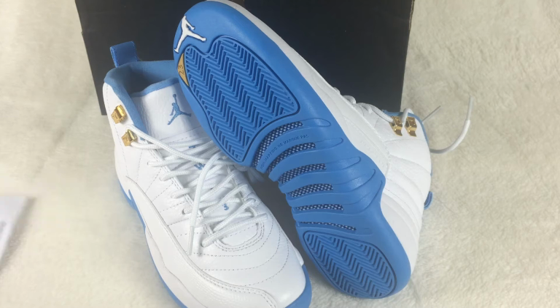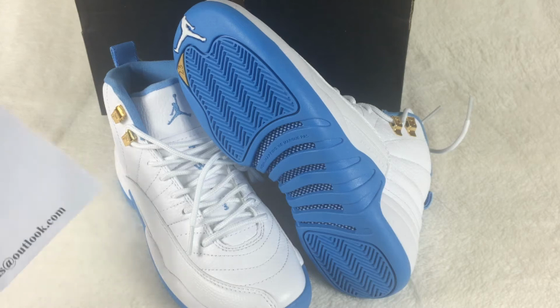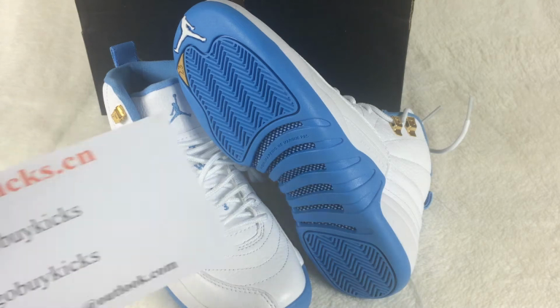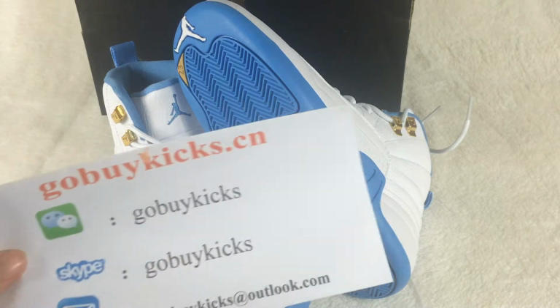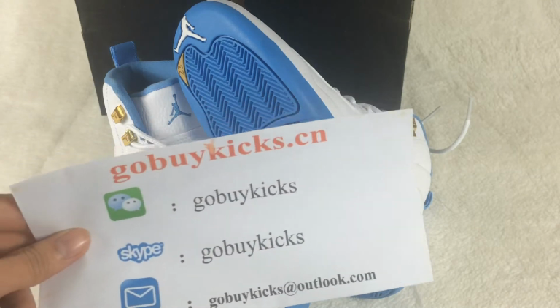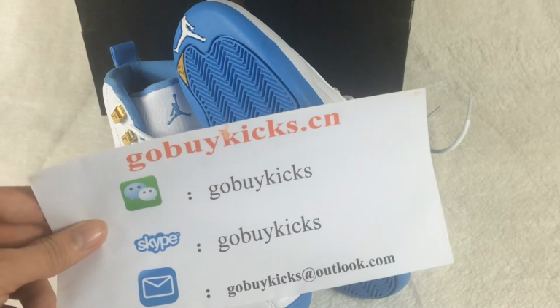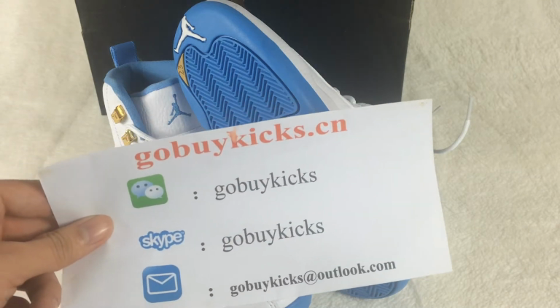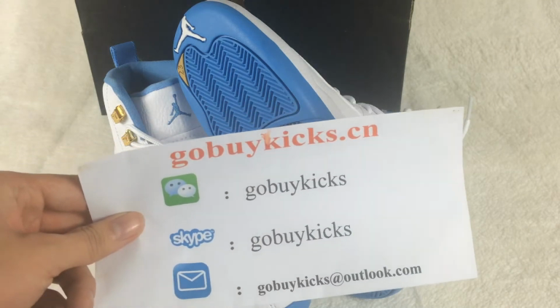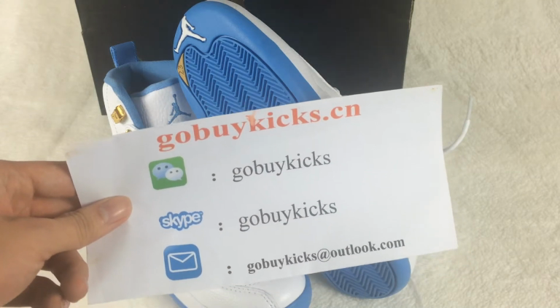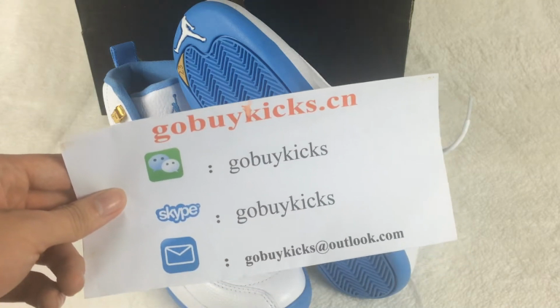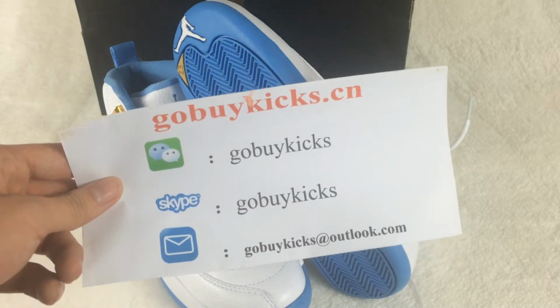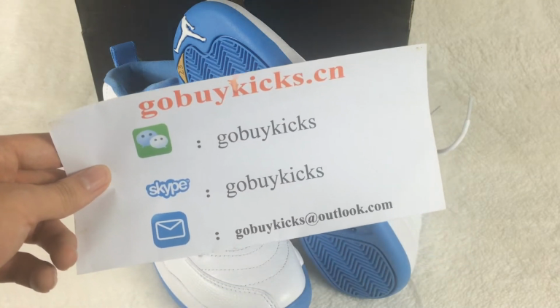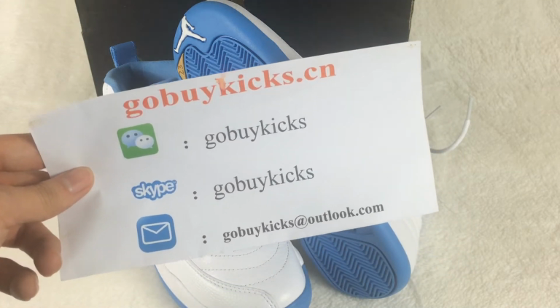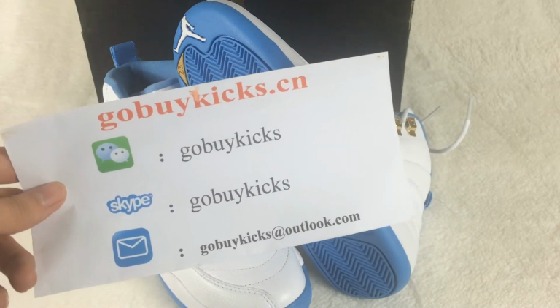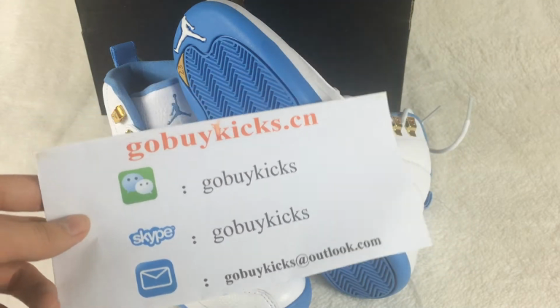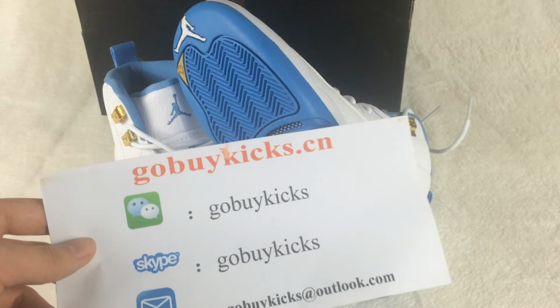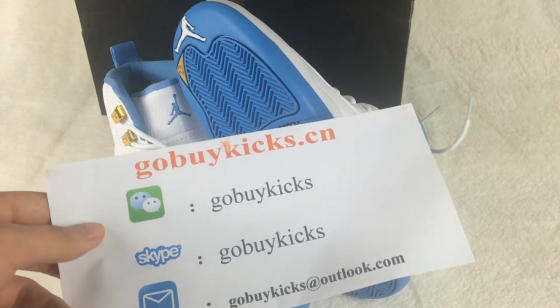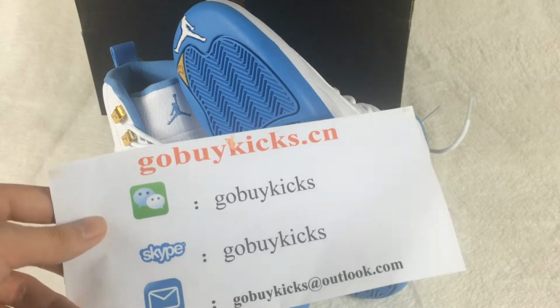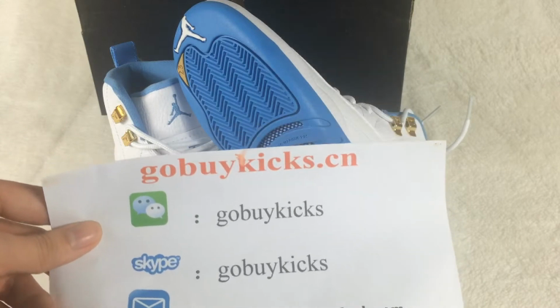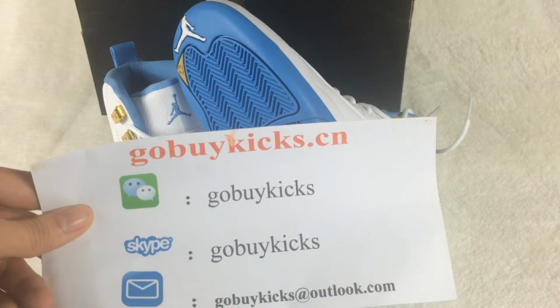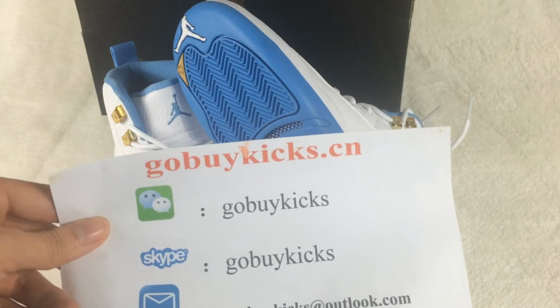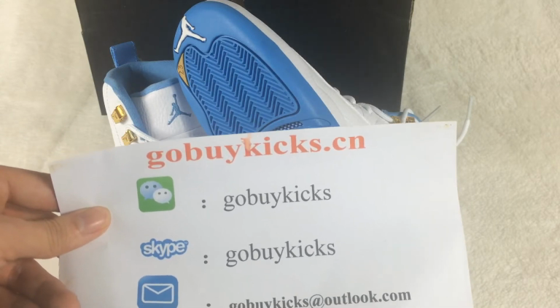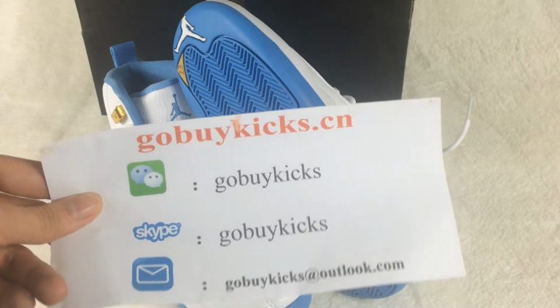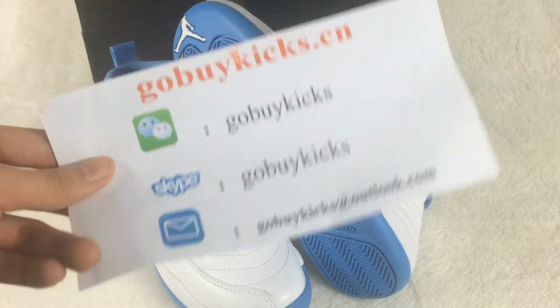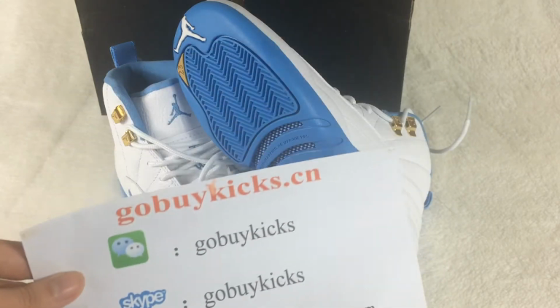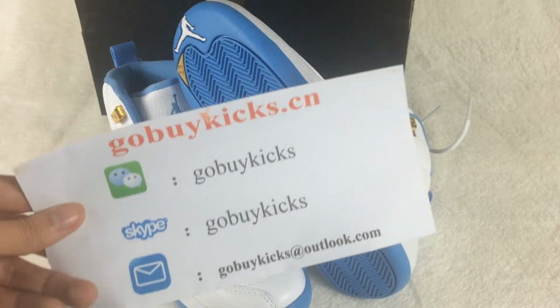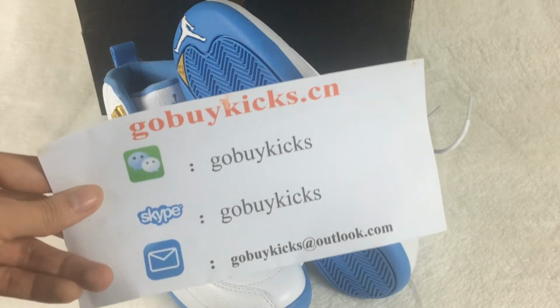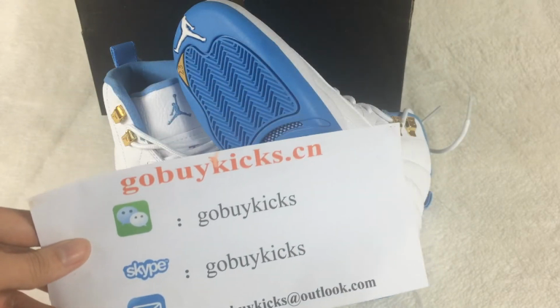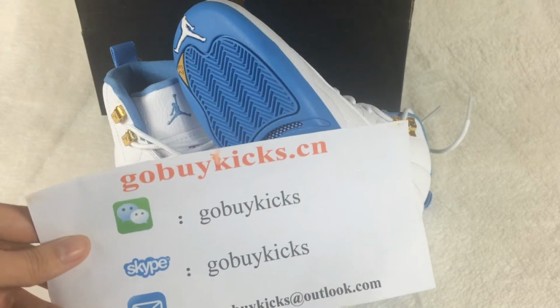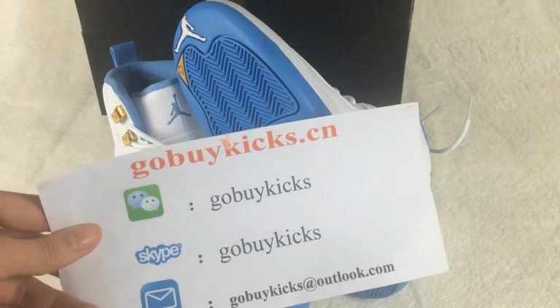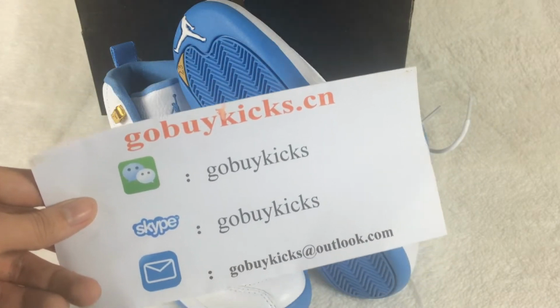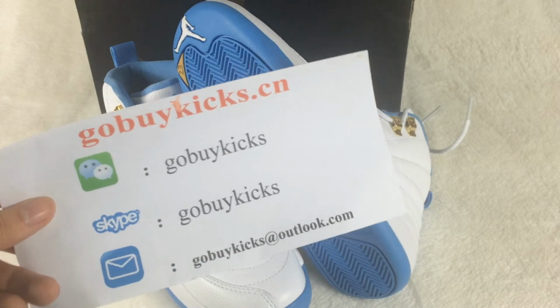What's going on YouTube? This is Alex. I come from www.gobykiz.ca. Here is our contact information and website address. If you like these shoes, you can come to our website to make an order.